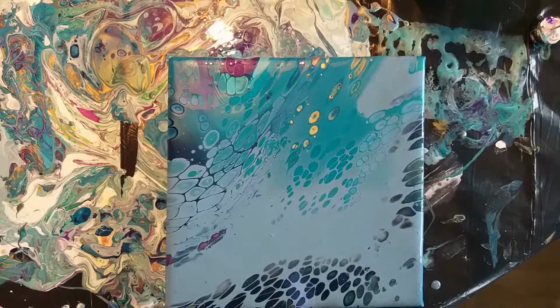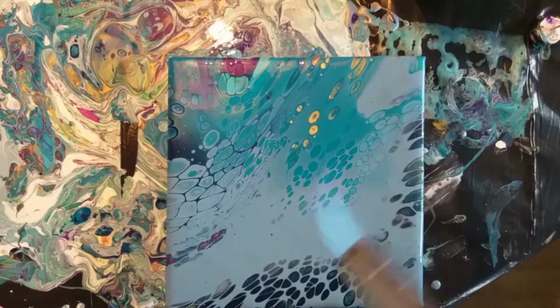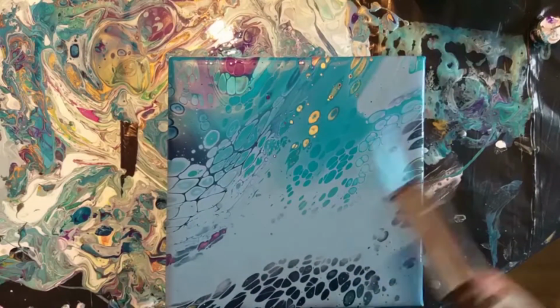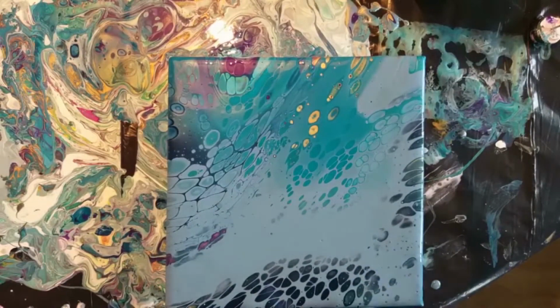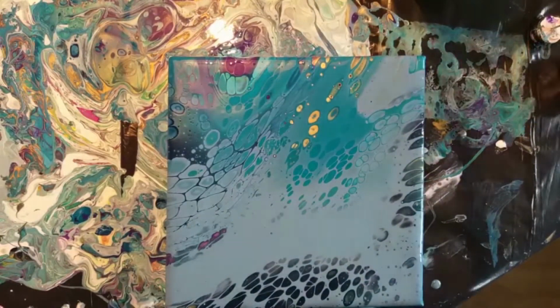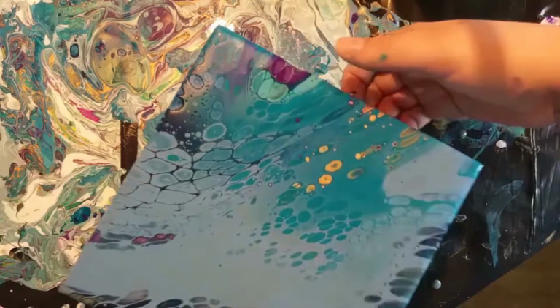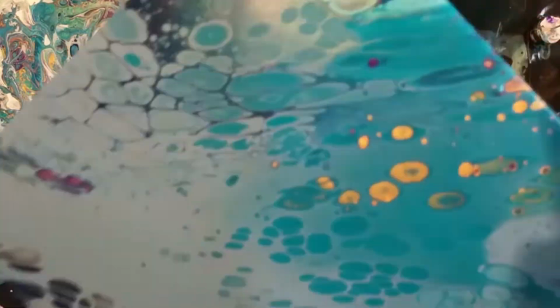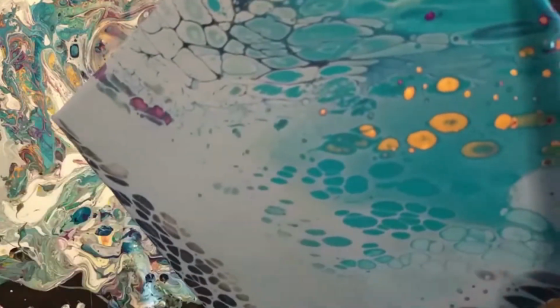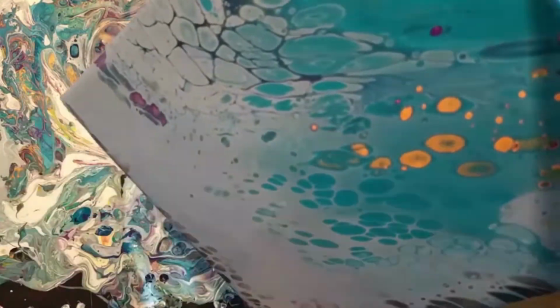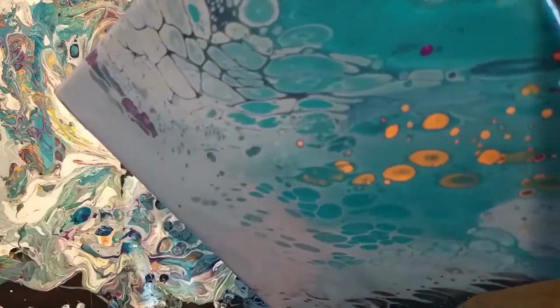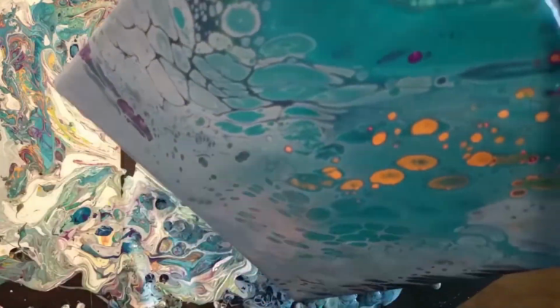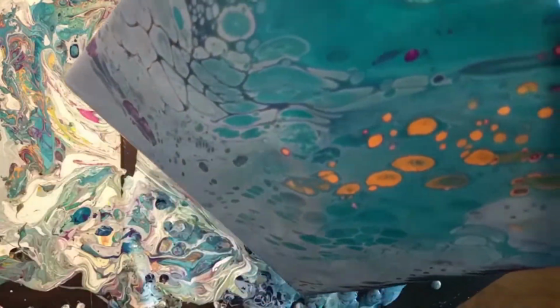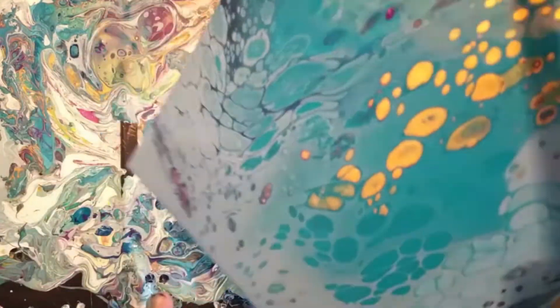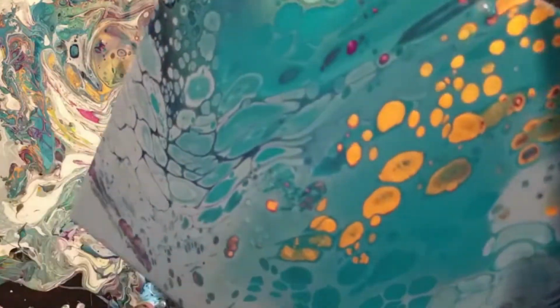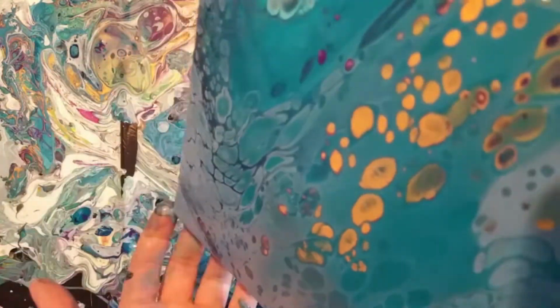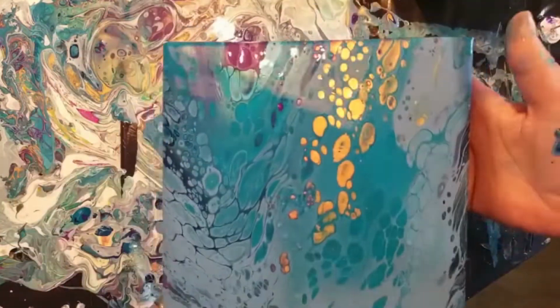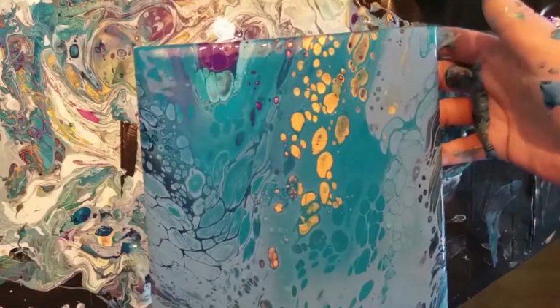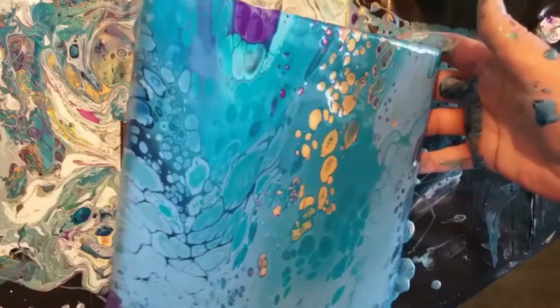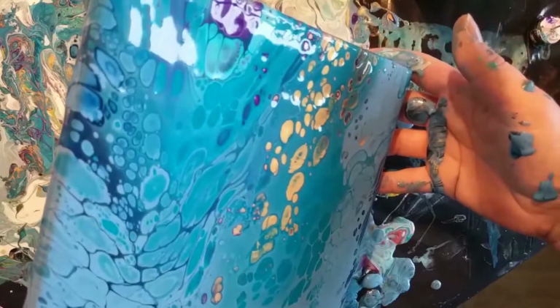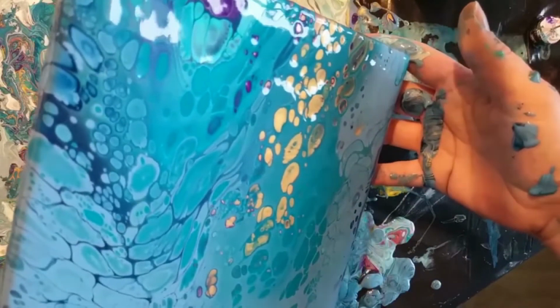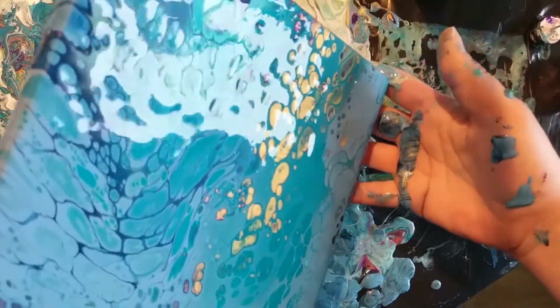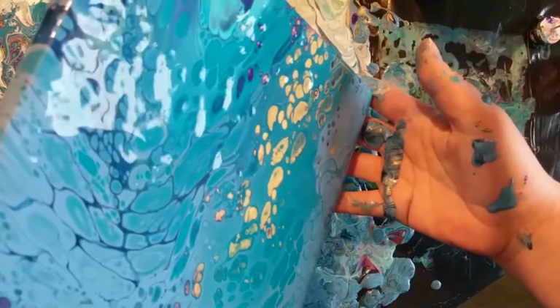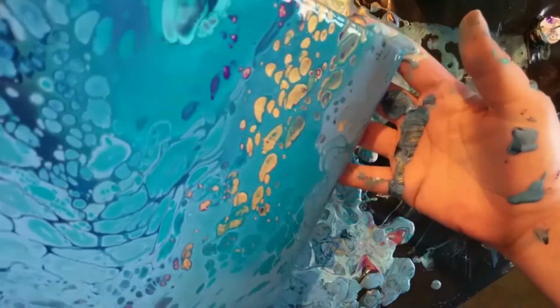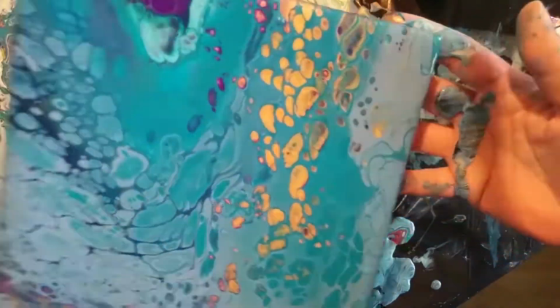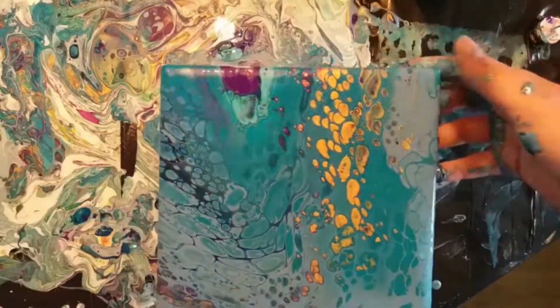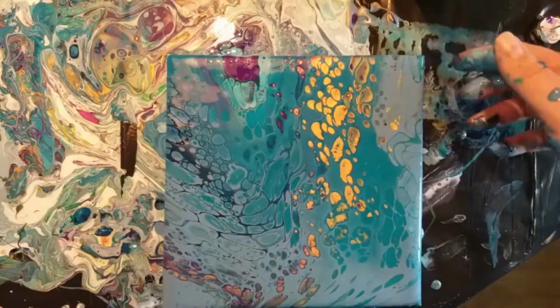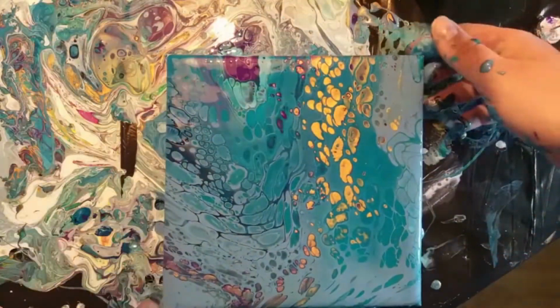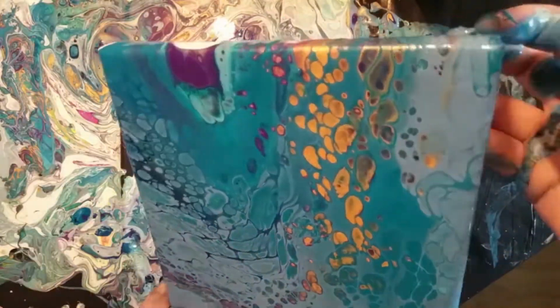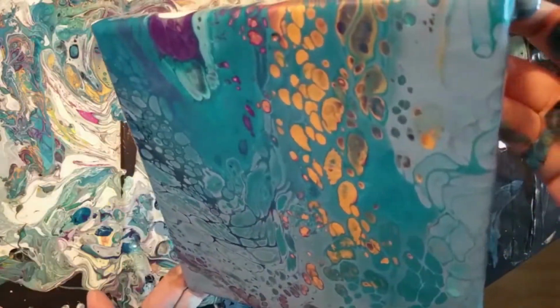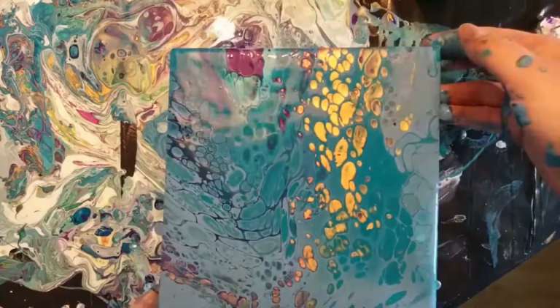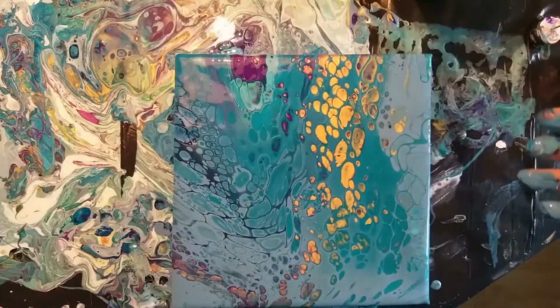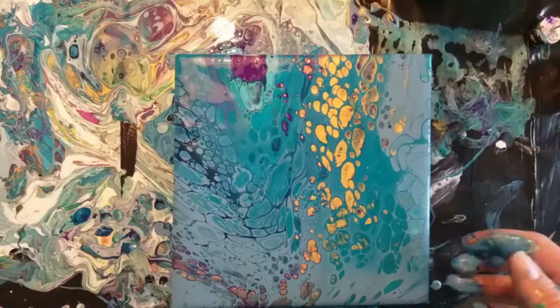Now that I look back at it I kind of like it, but I don't like the wobbly cells. I like my cells to be in a shape, or round — it's just a bit too much and too messy.